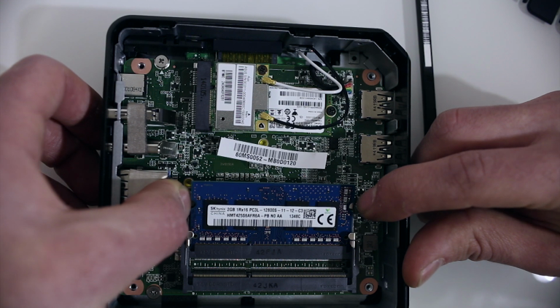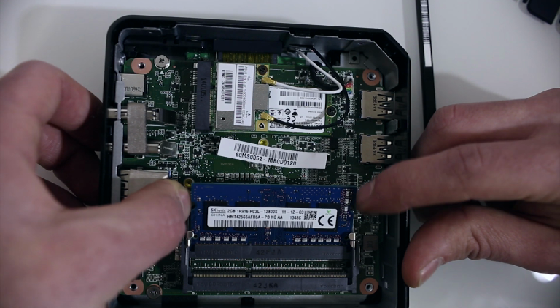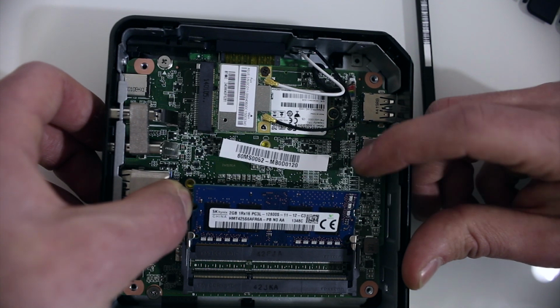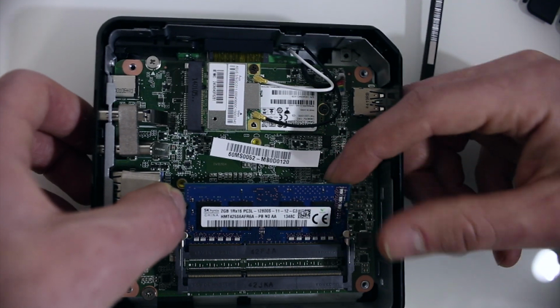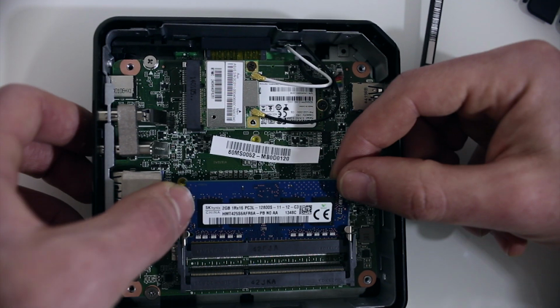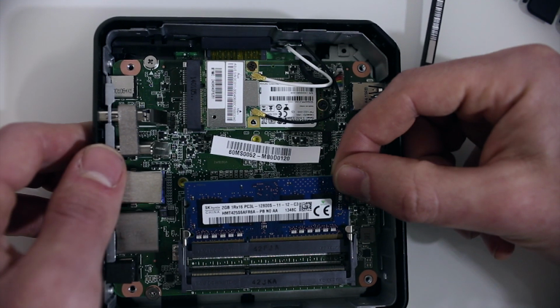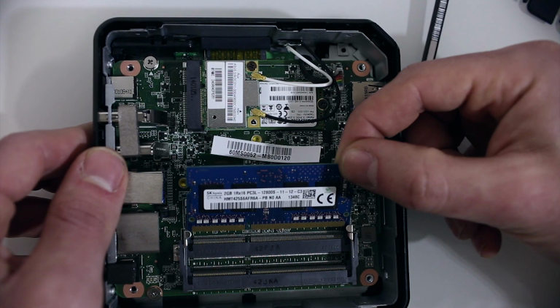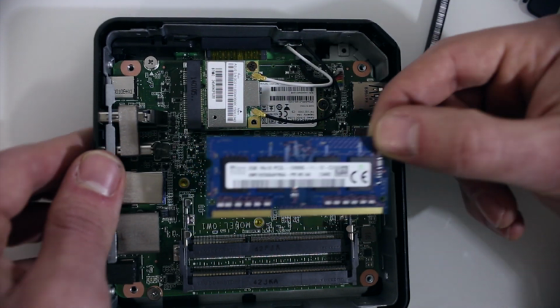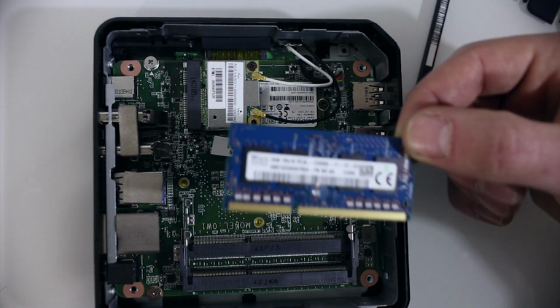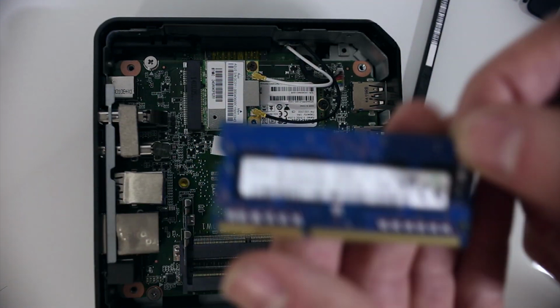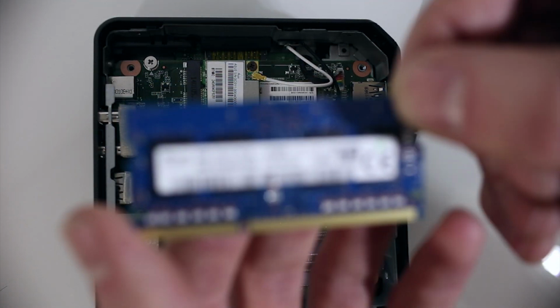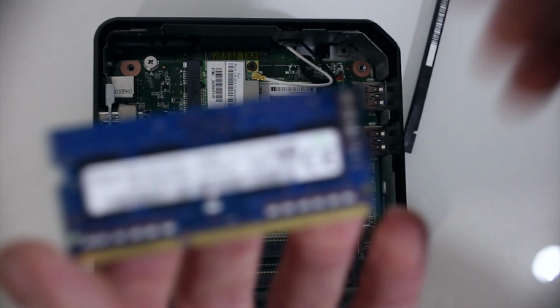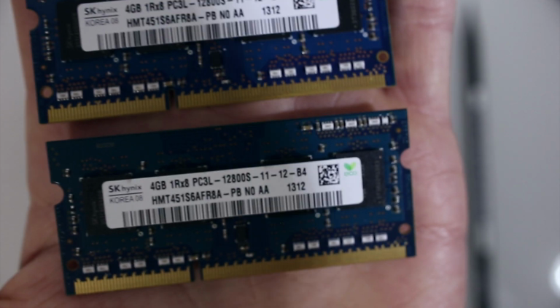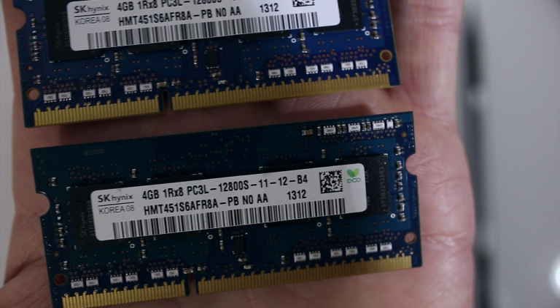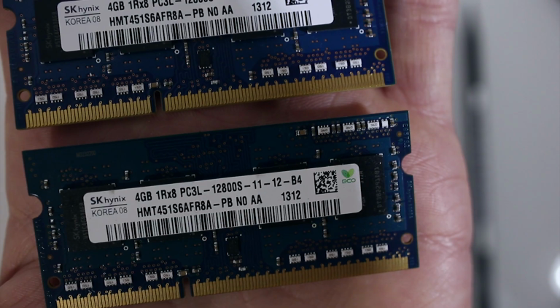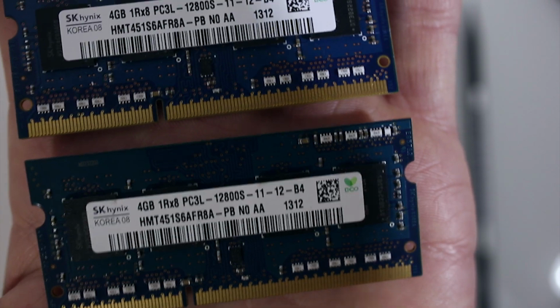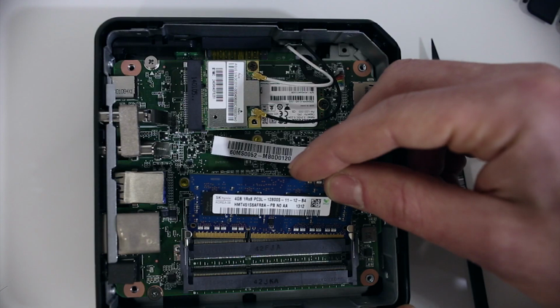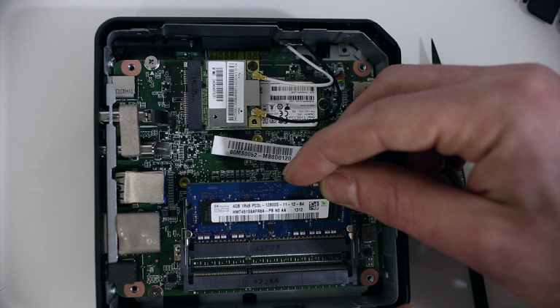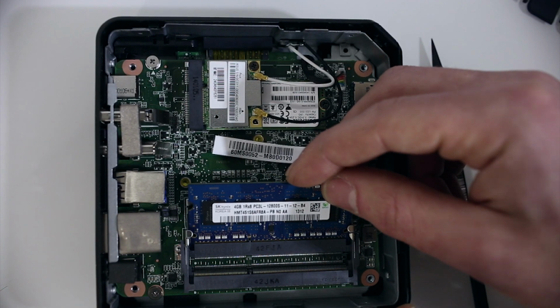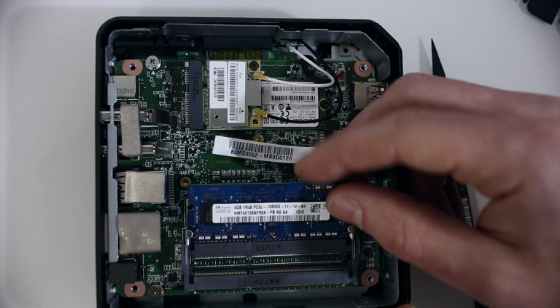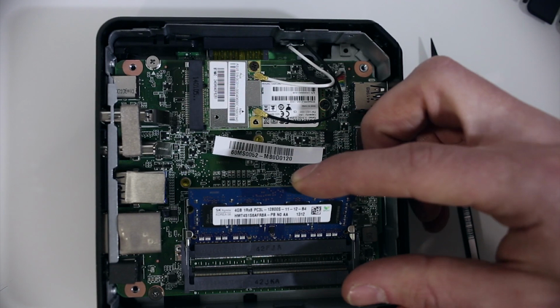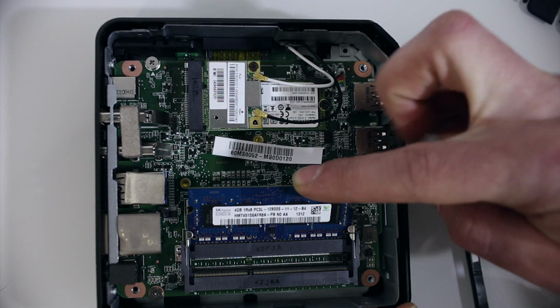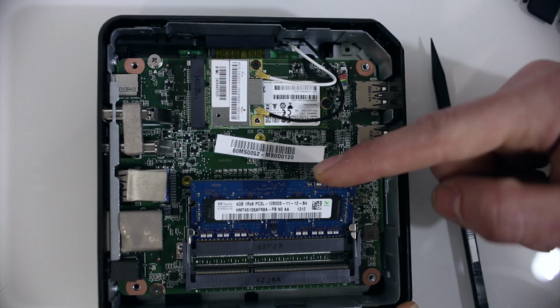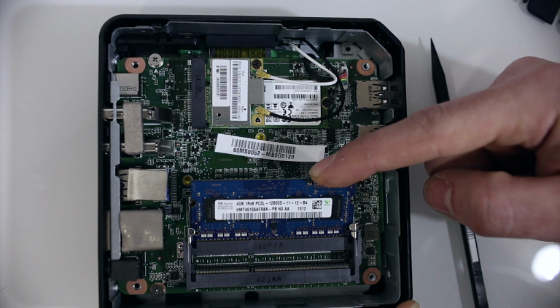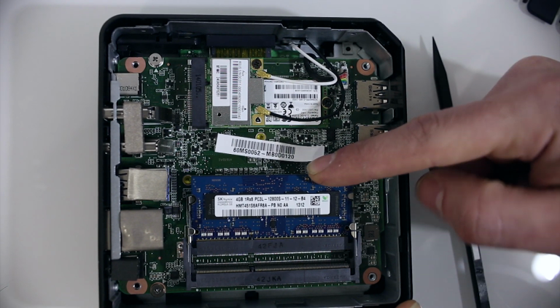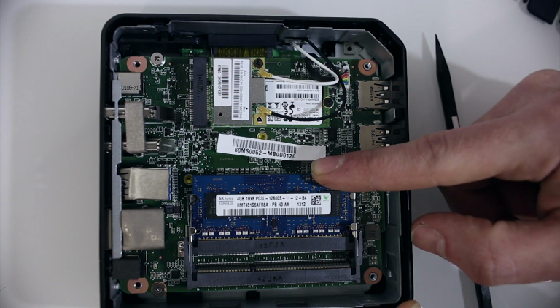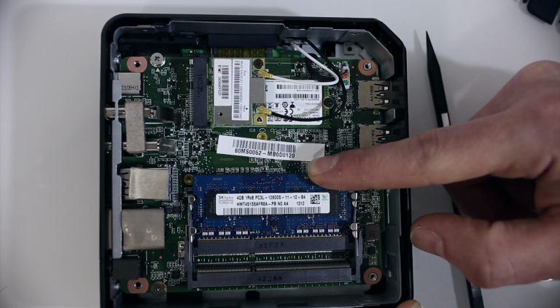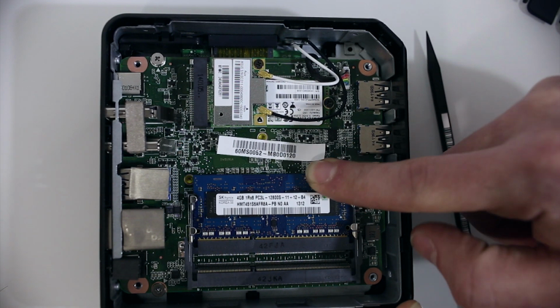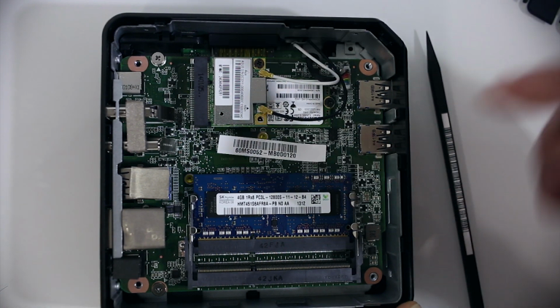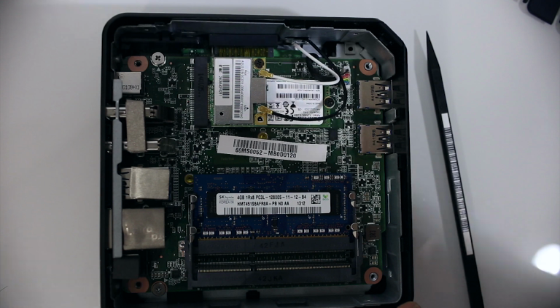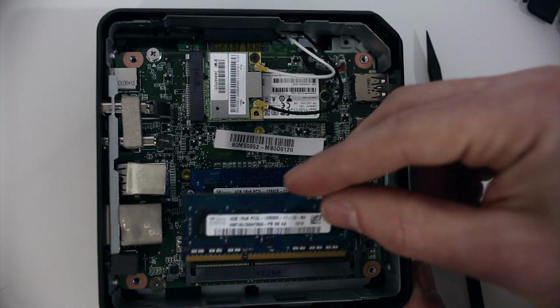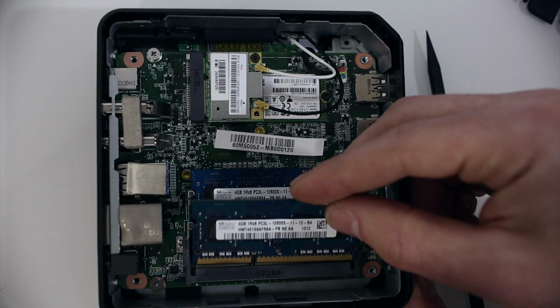Now for installing the memory. Carefully install both sticks and make sure that the retaining clips are in place. Once this is done, you can start reassembling the Chromebox.